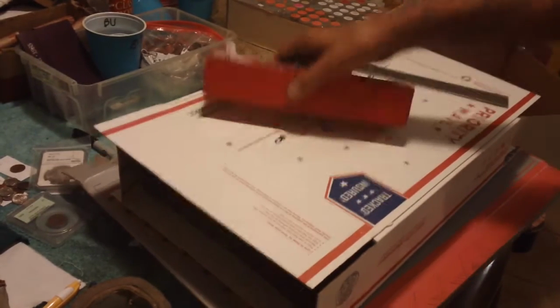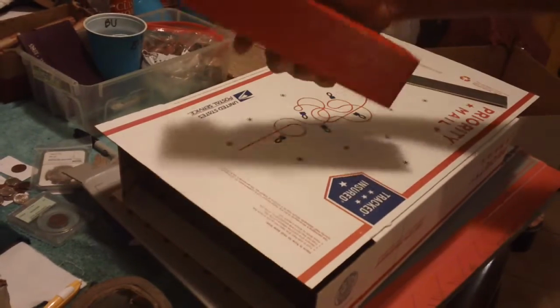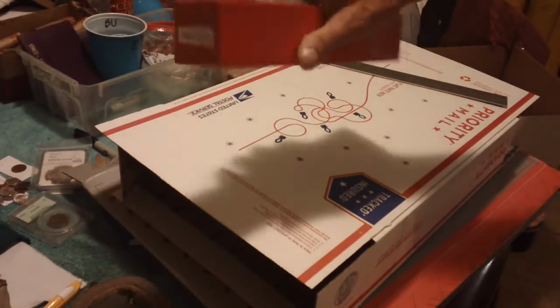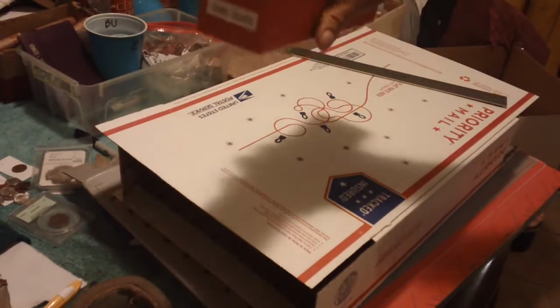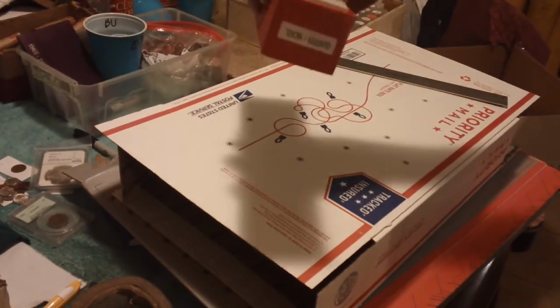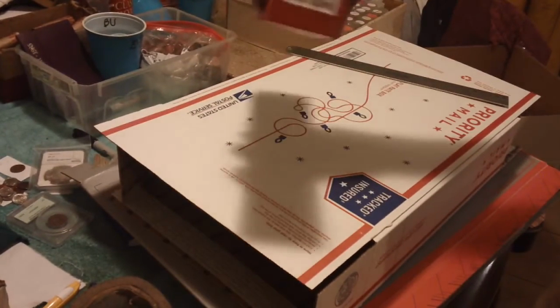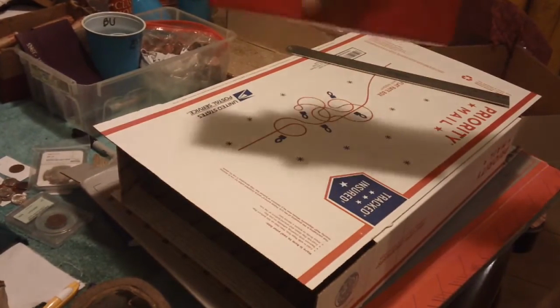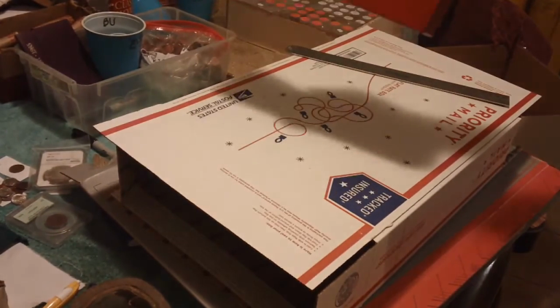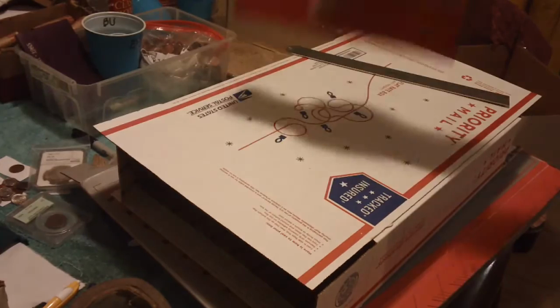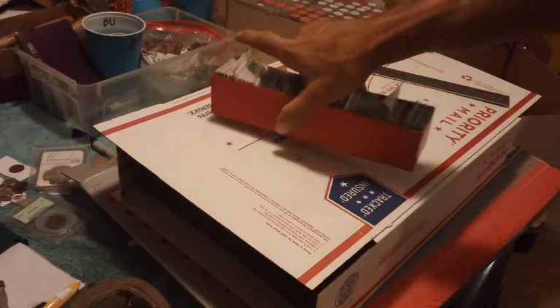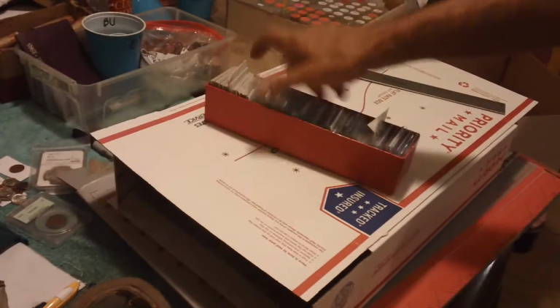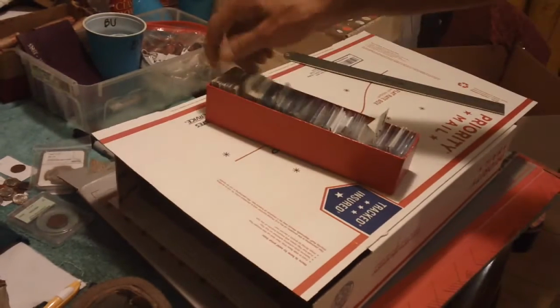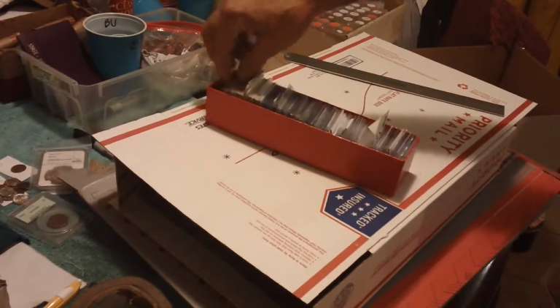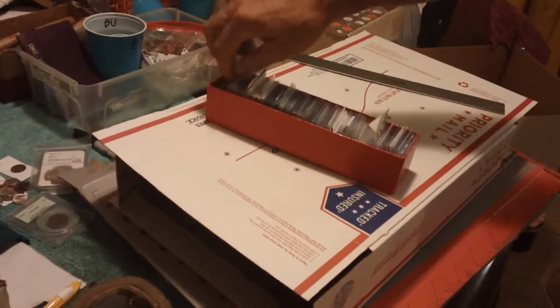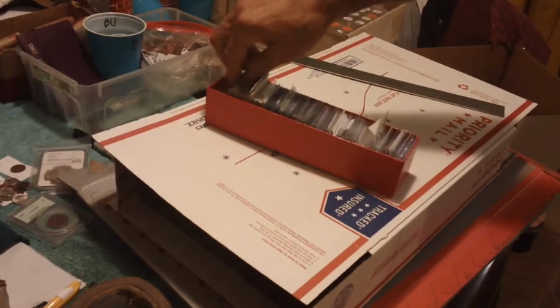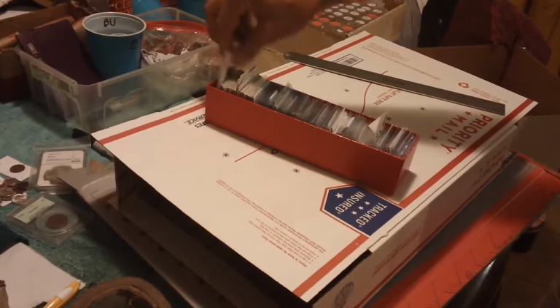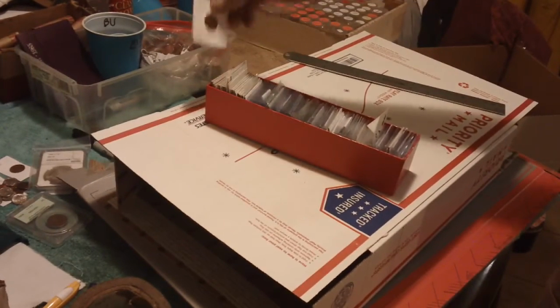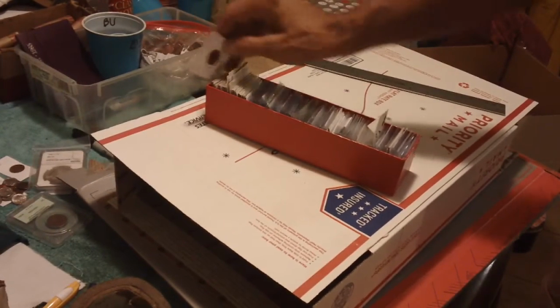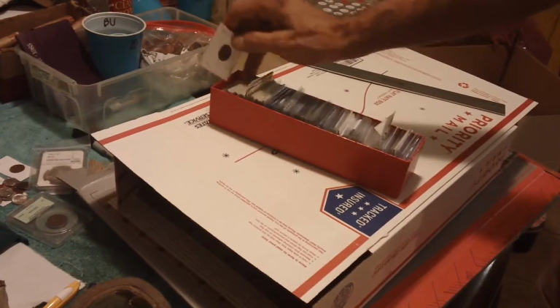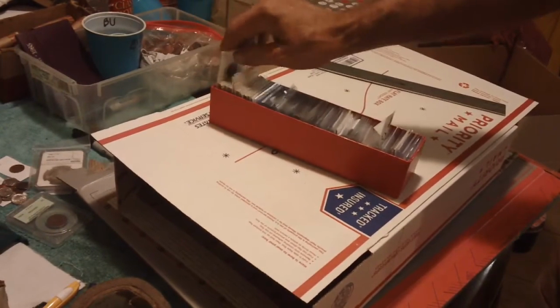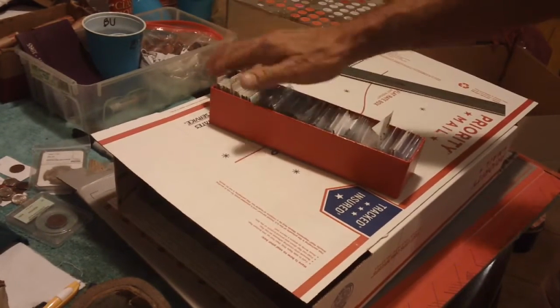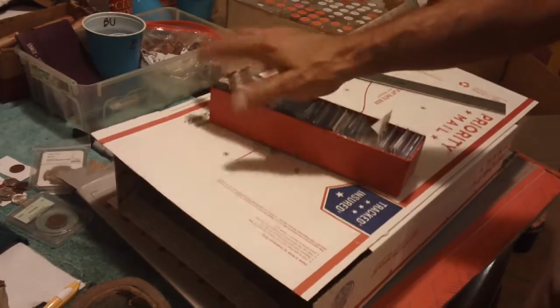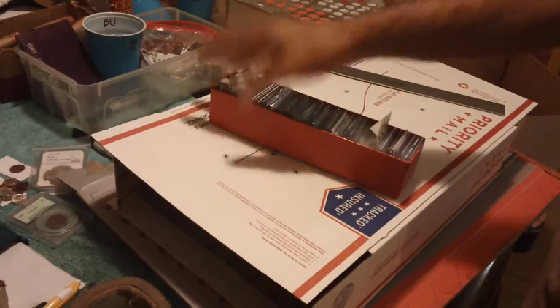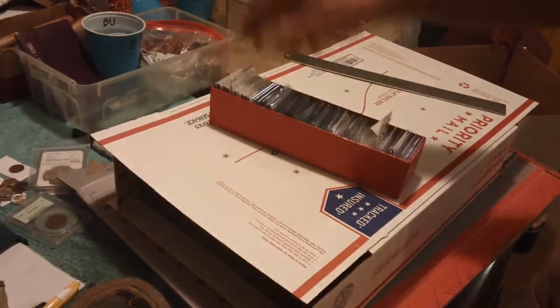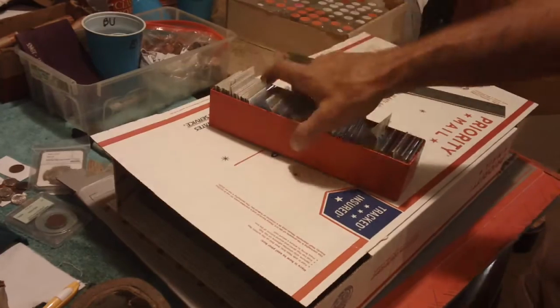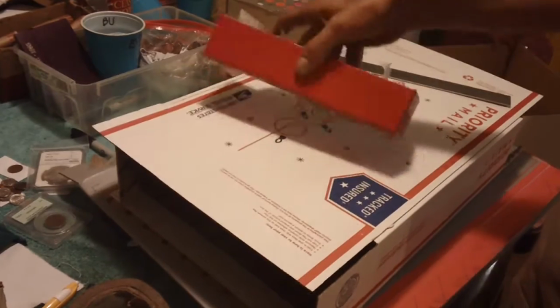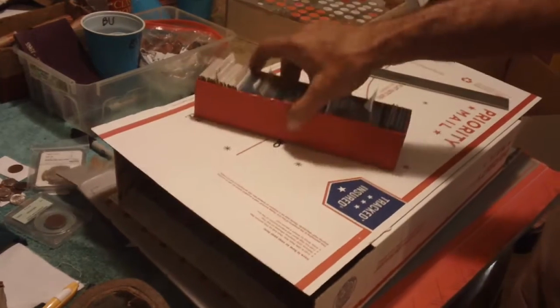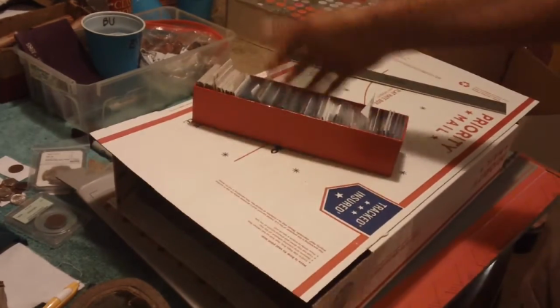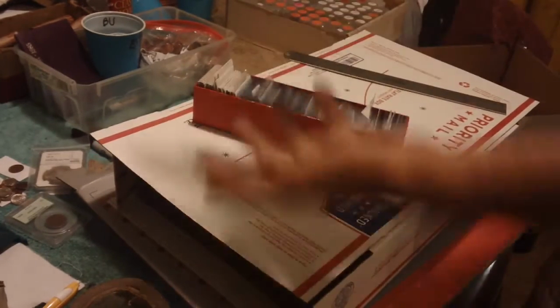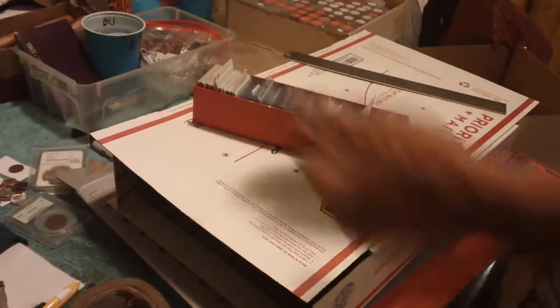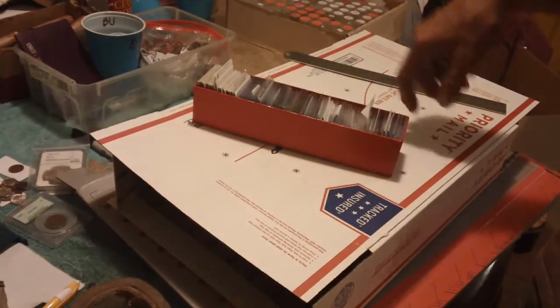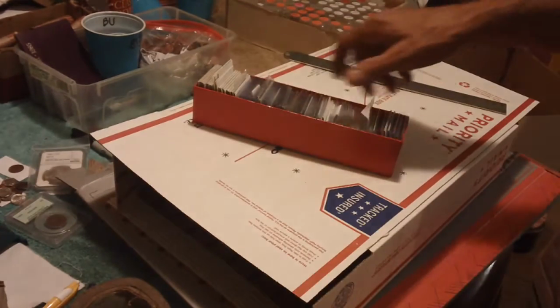This is a standard 2-inch by 2-inch by 9-inch coin box. Your 2x2s fit in there perfectly — it's what it's designed for. When you get them, you get two pieces: a top and a bottom. One fits in over the other.